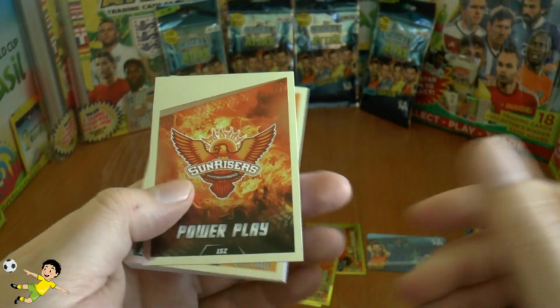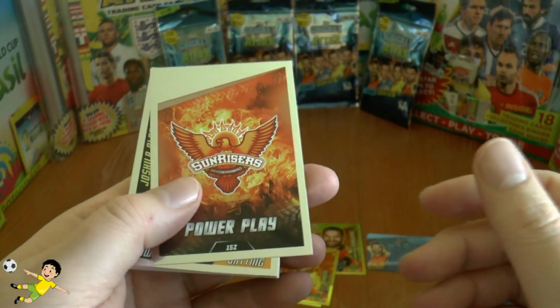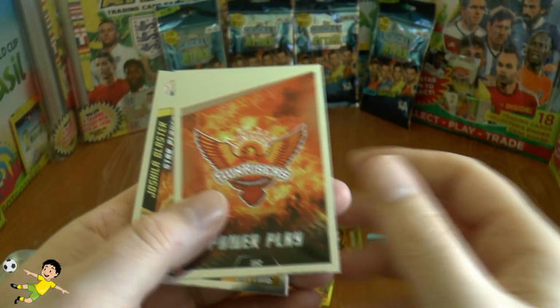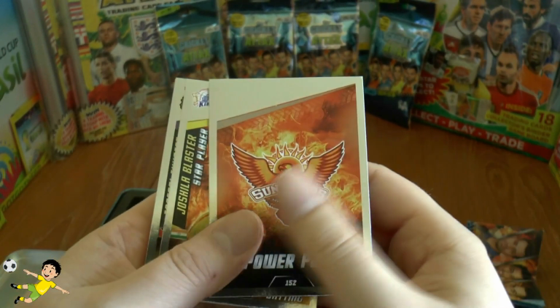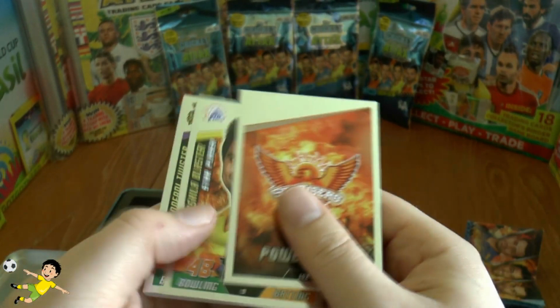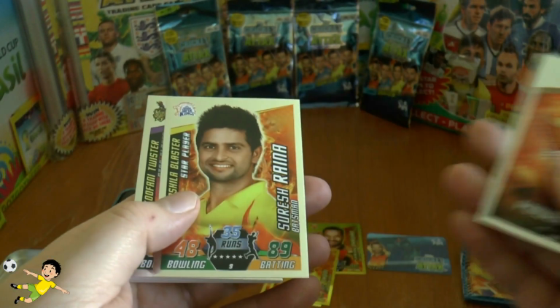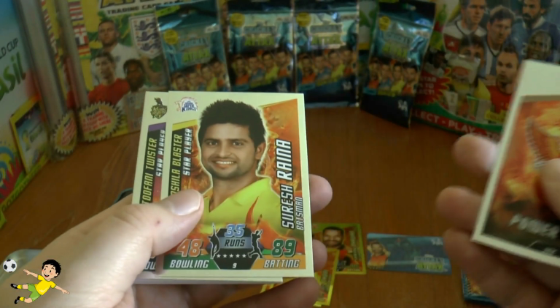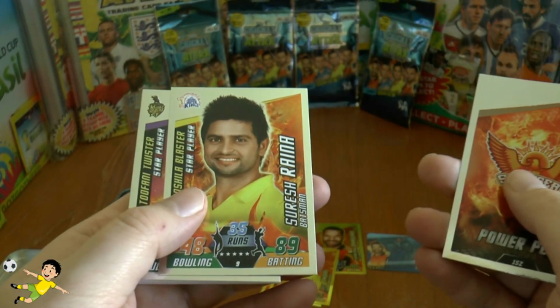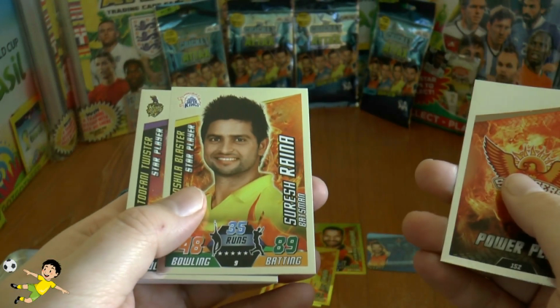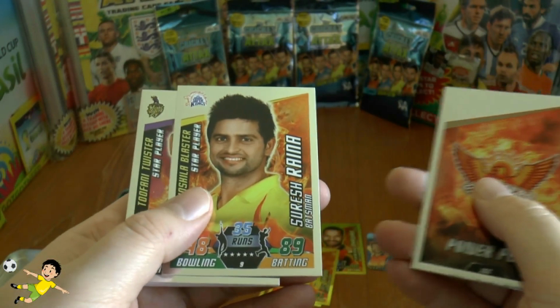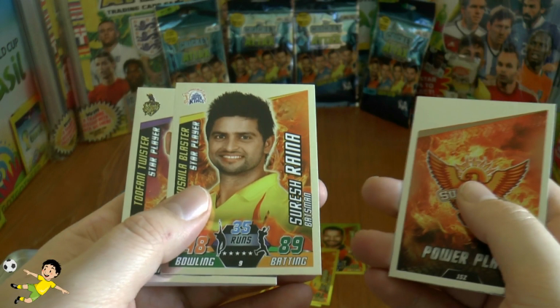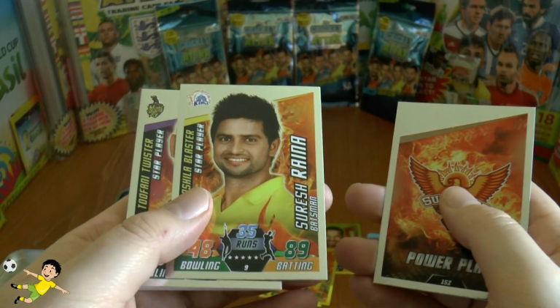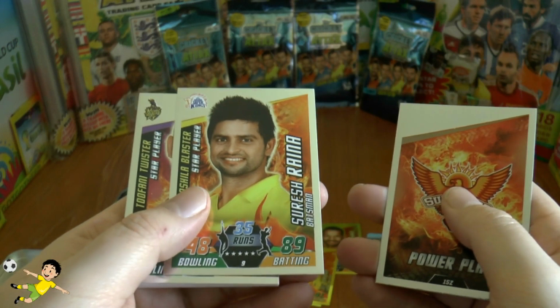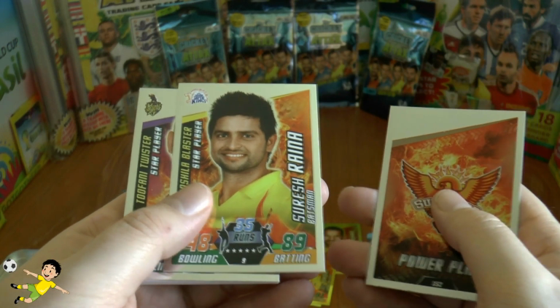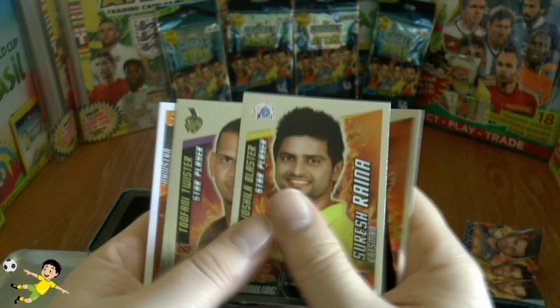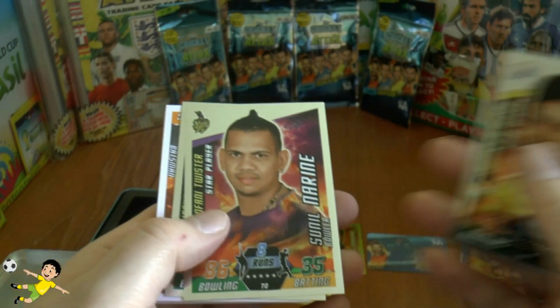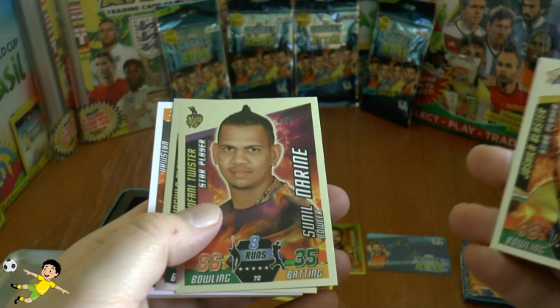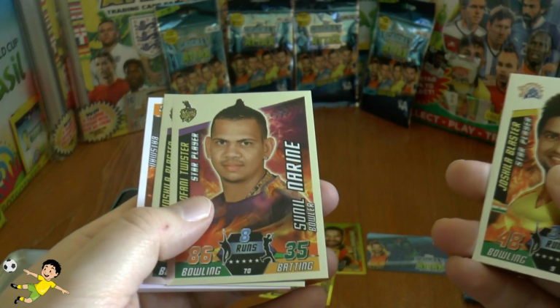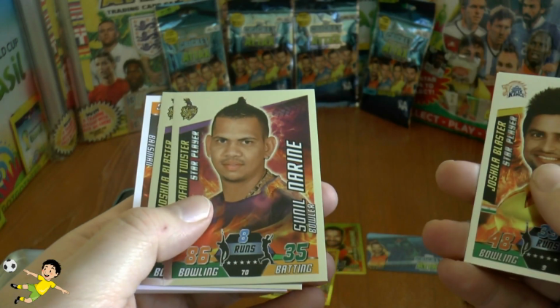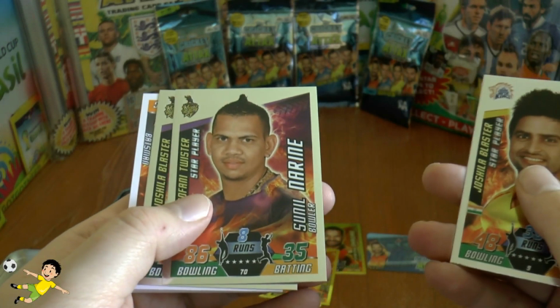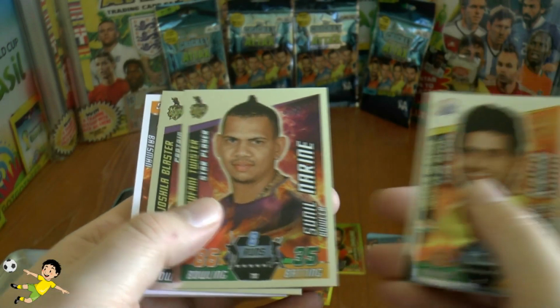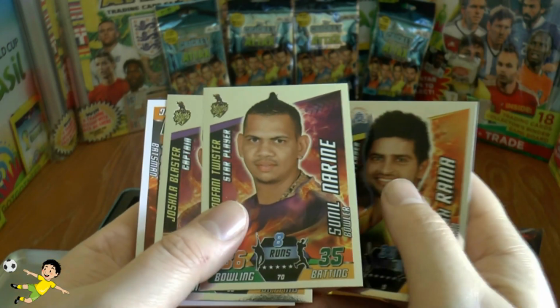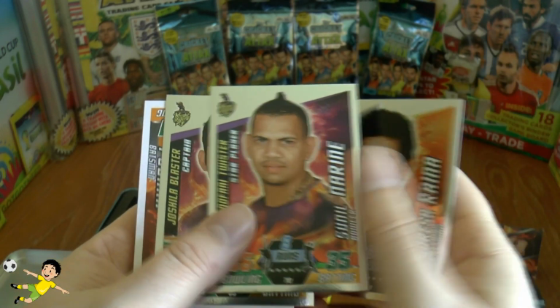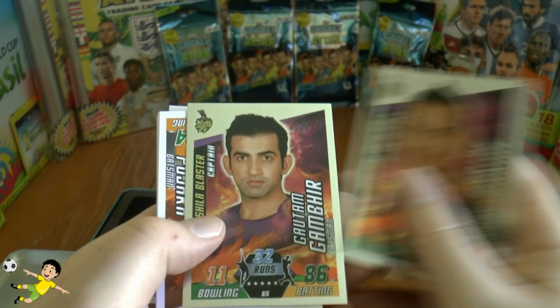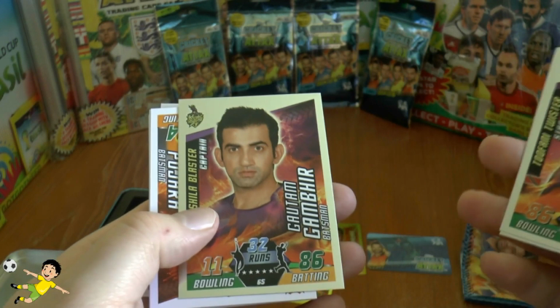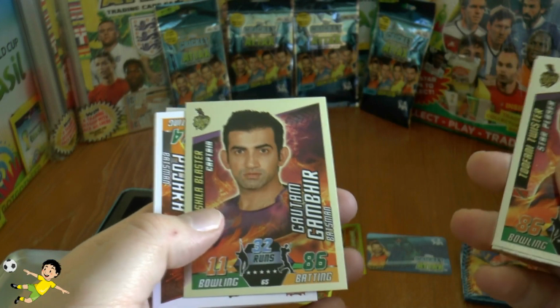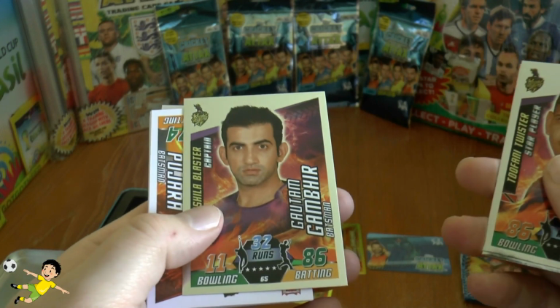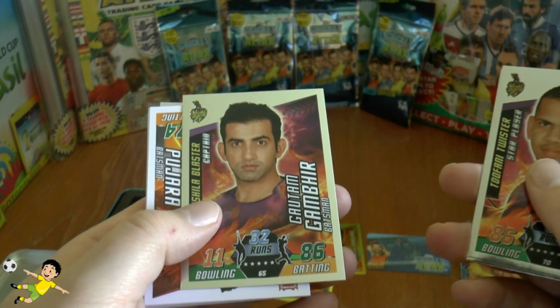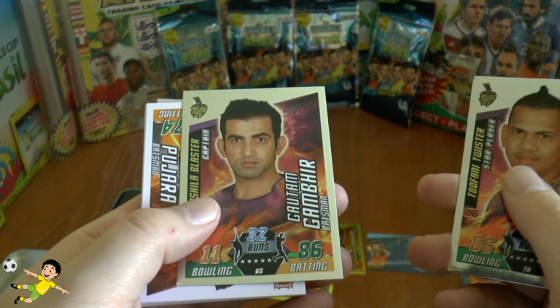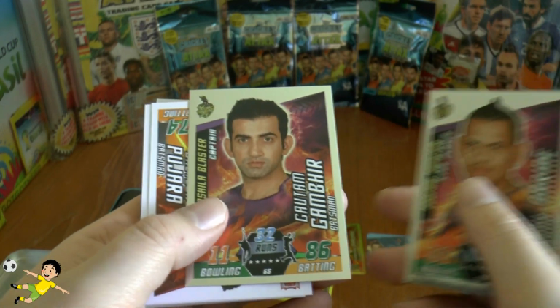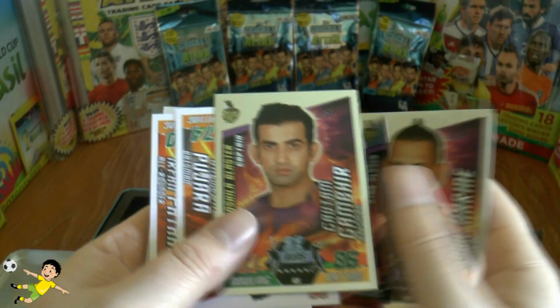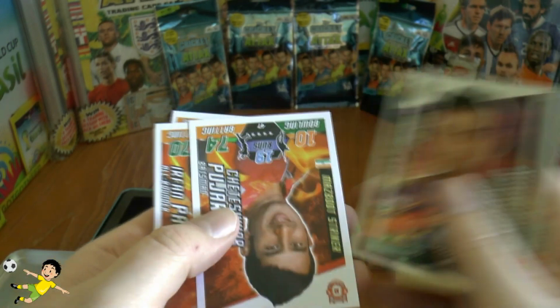Then we have the power play card of the Sunrisers — Raina, star player there — followed by Narine and Gambhir.